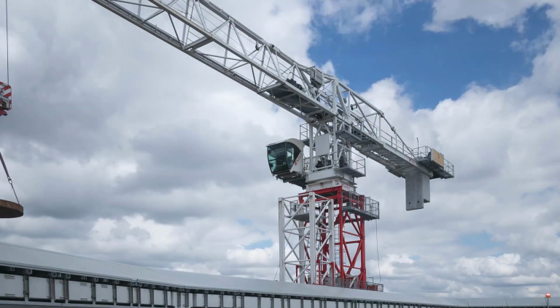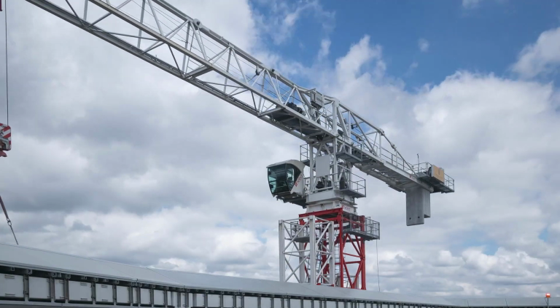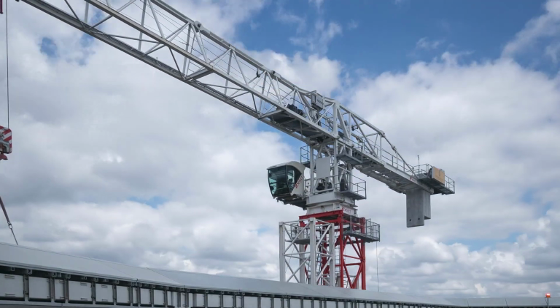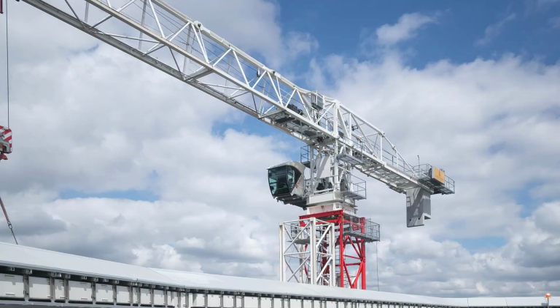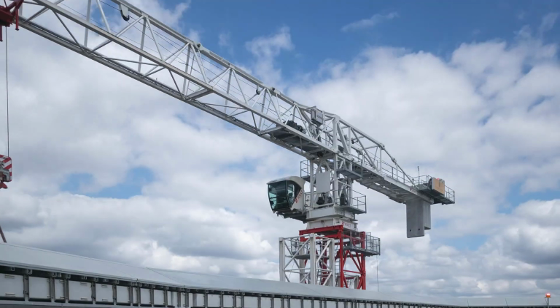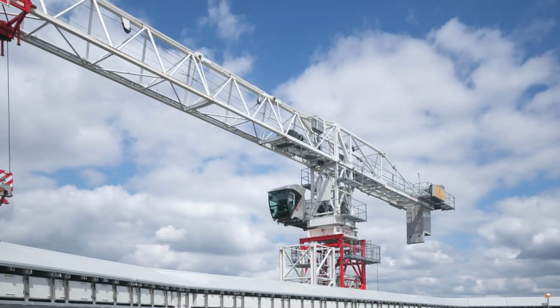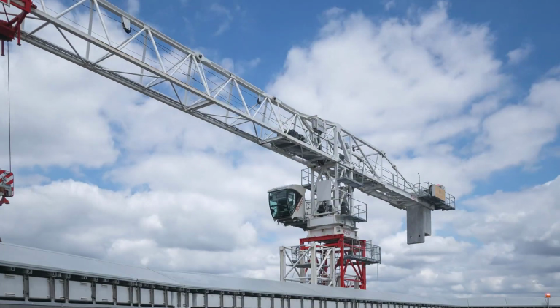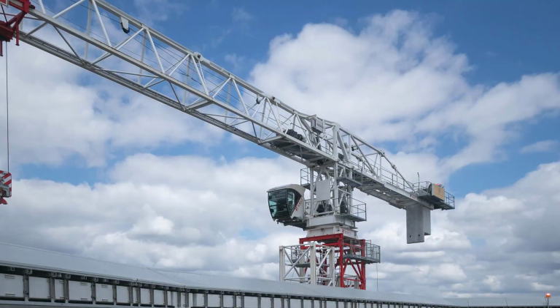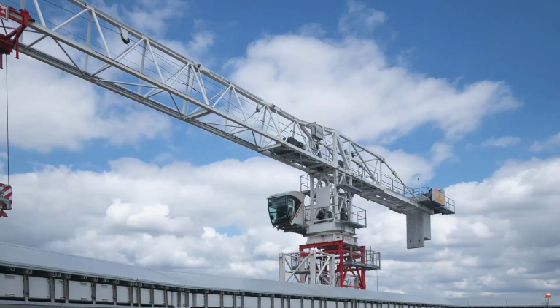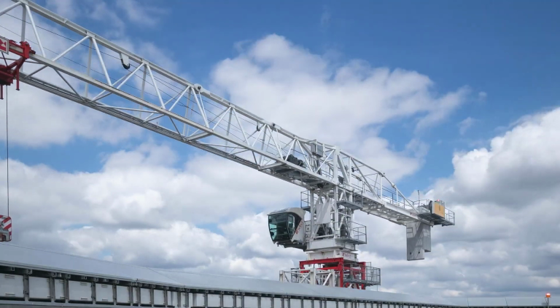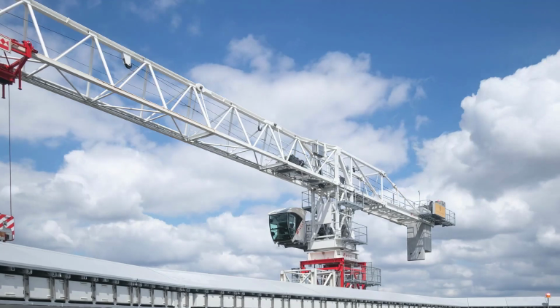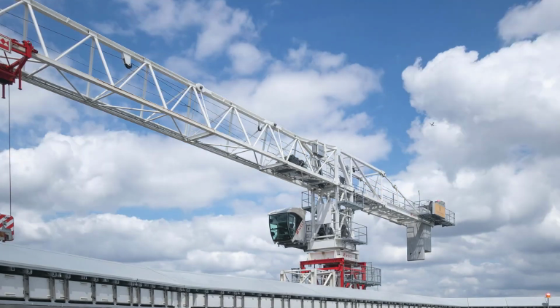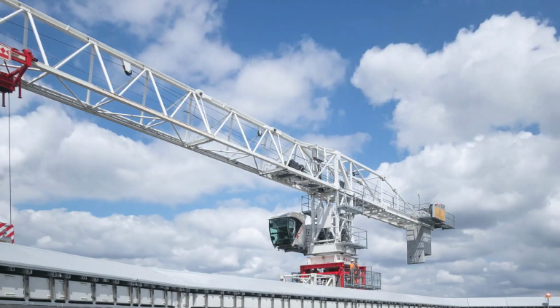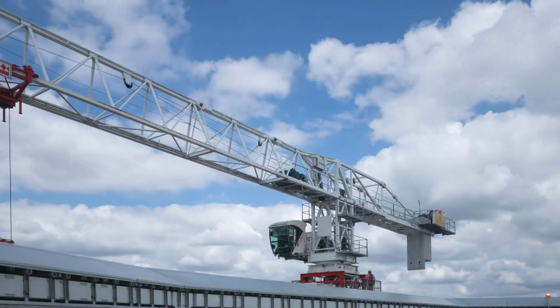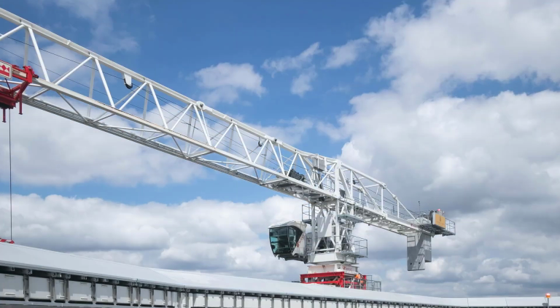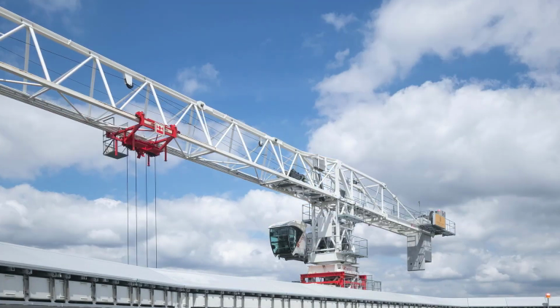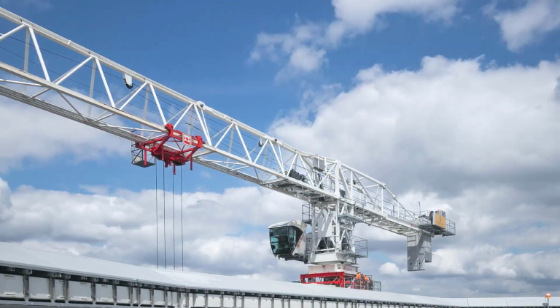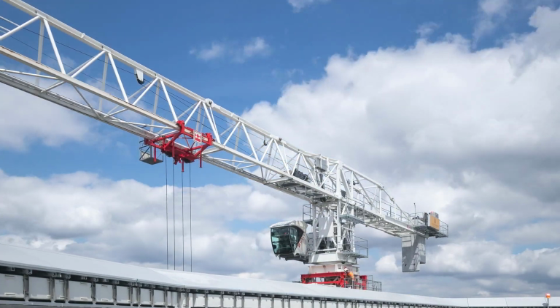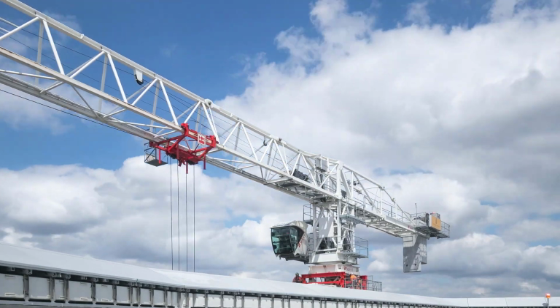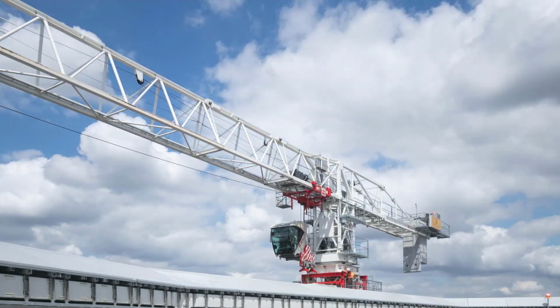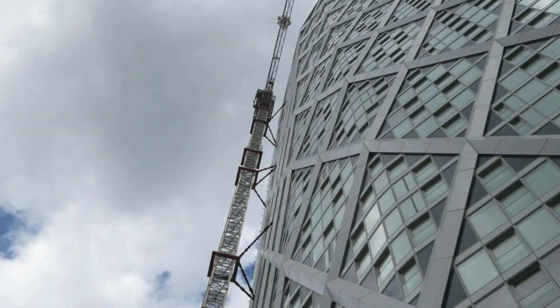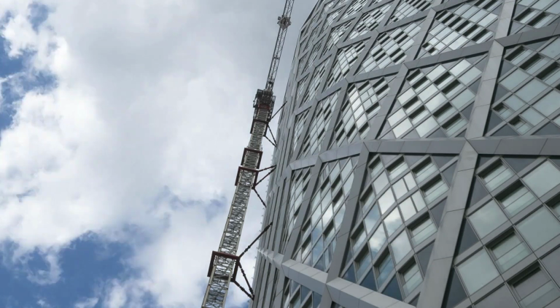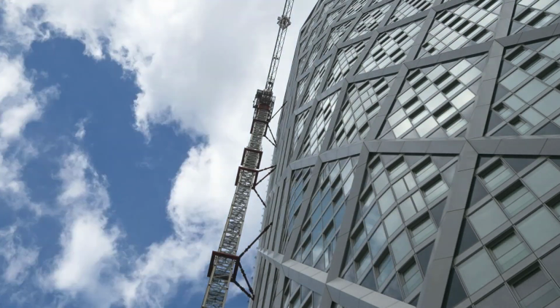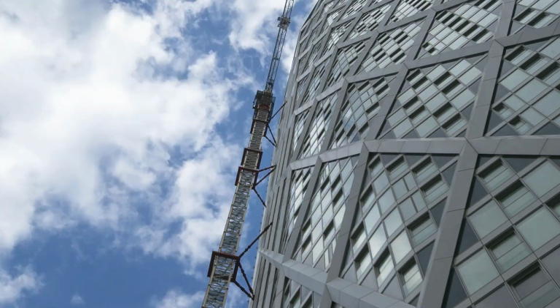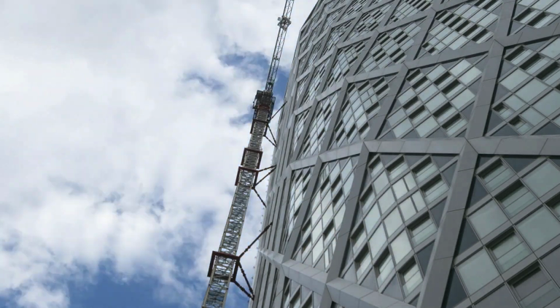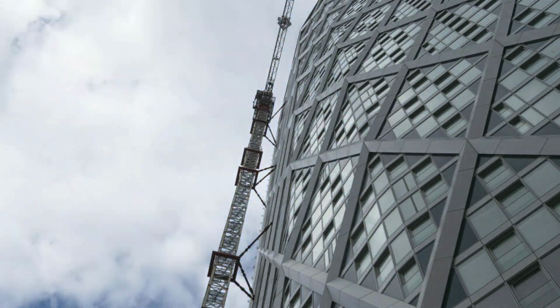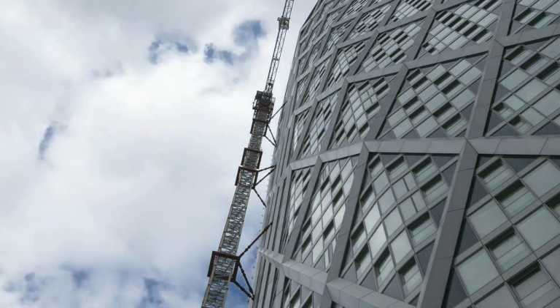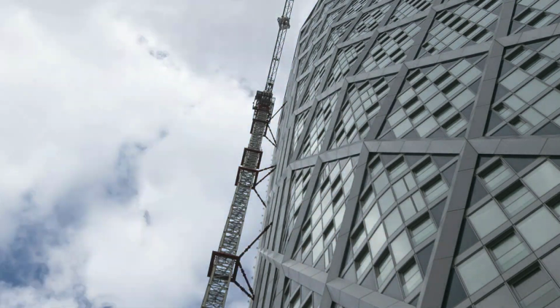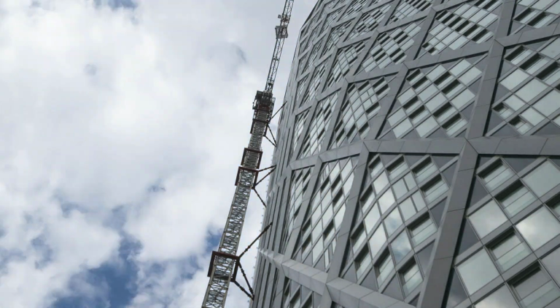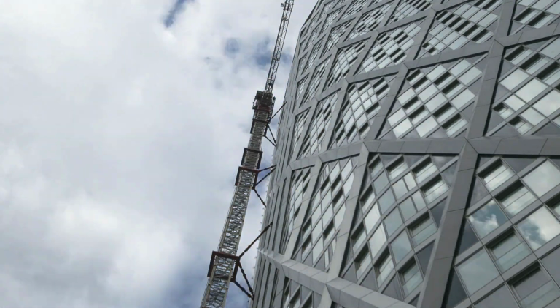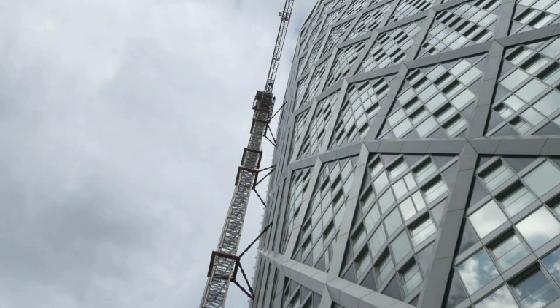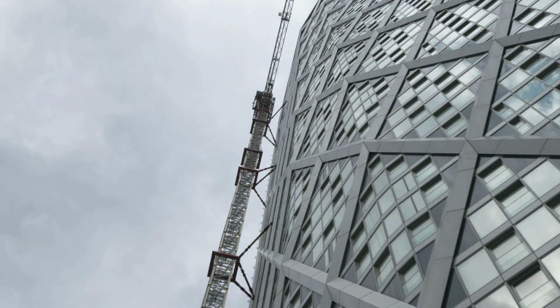The climb continues. The standard section is now used as the balance weight, which helps speed the process up.